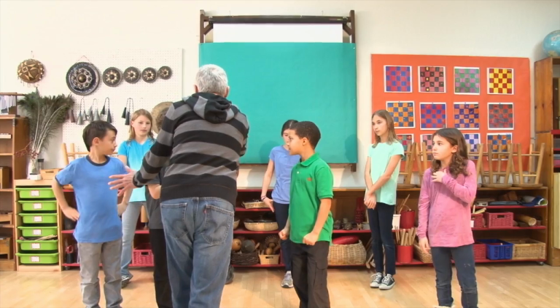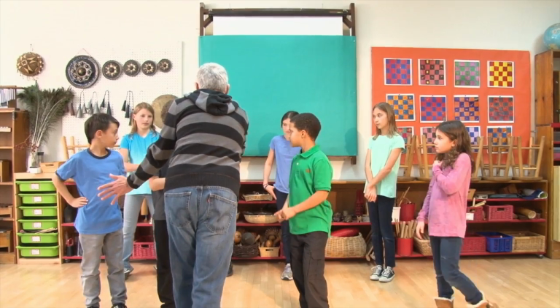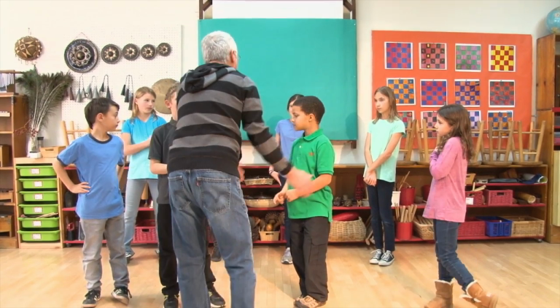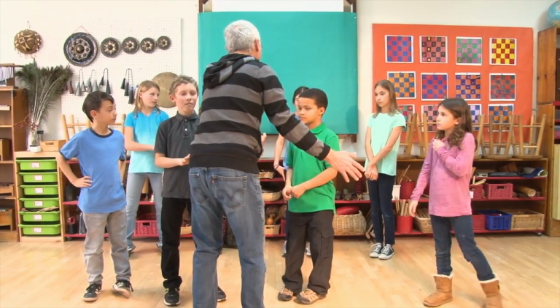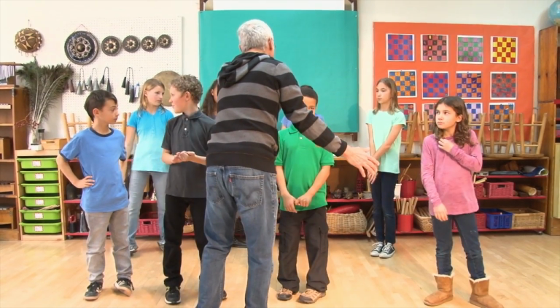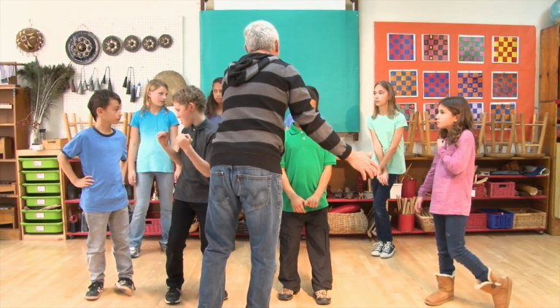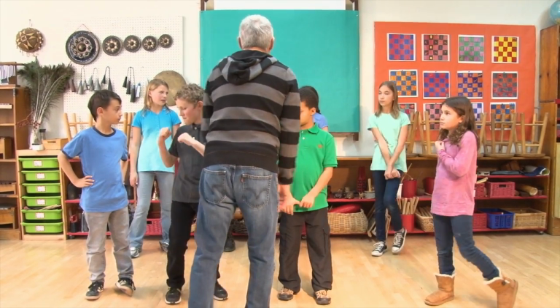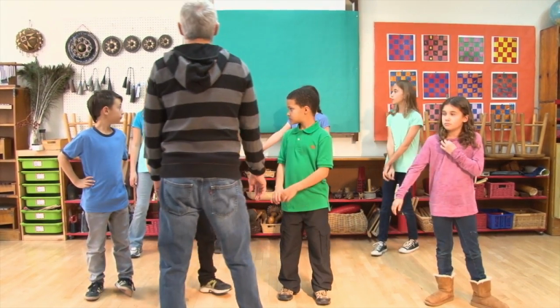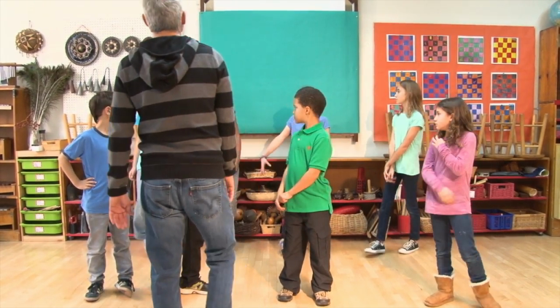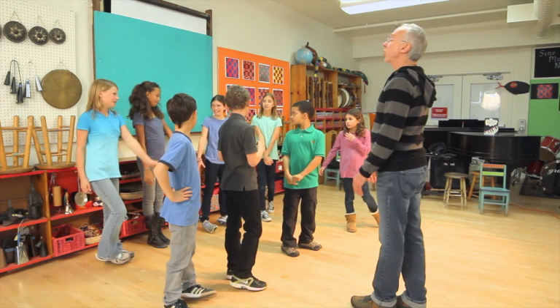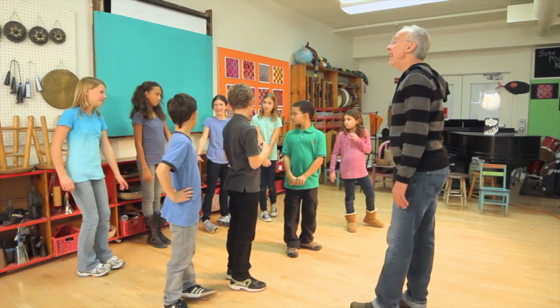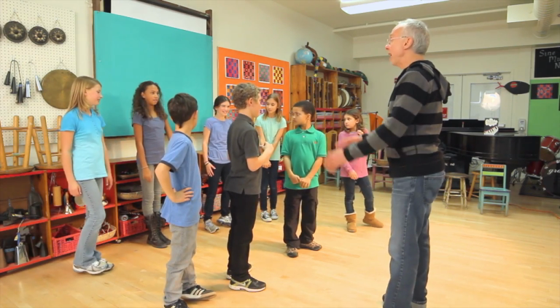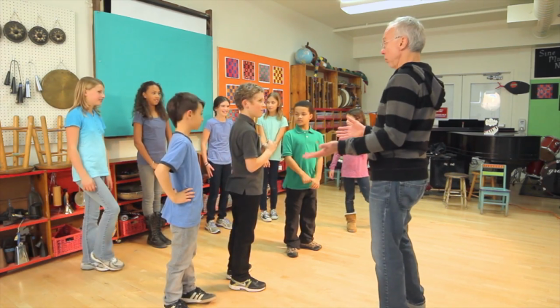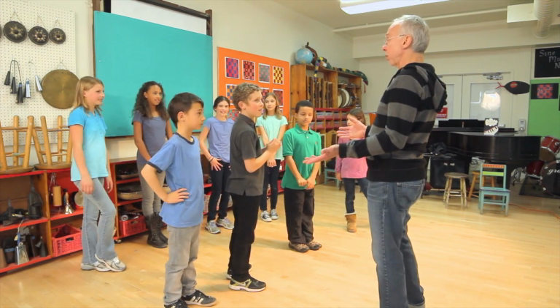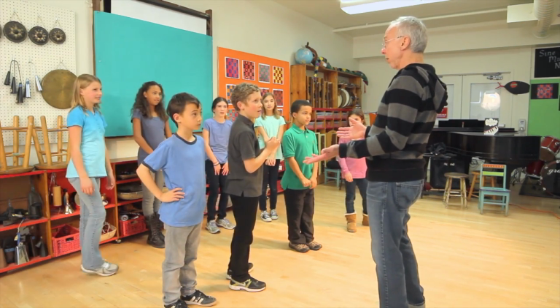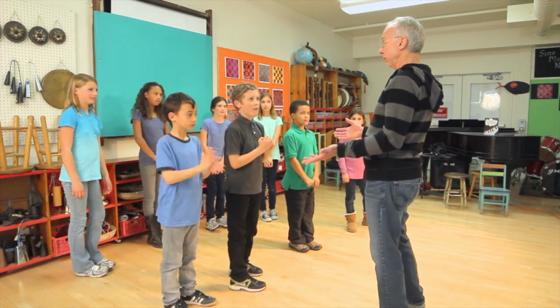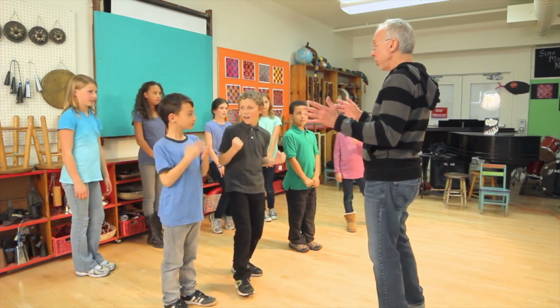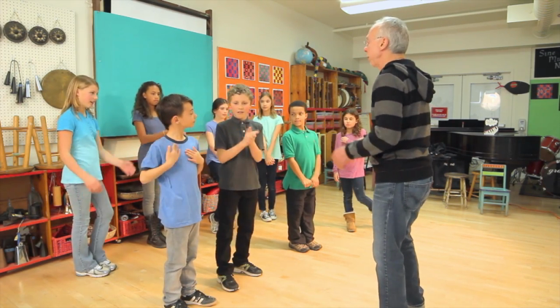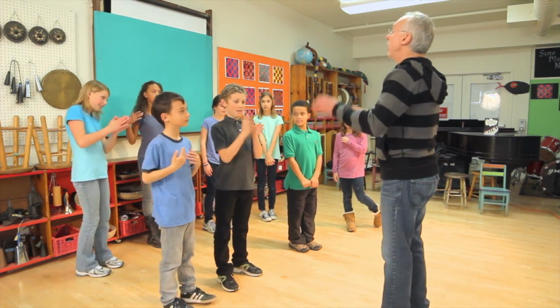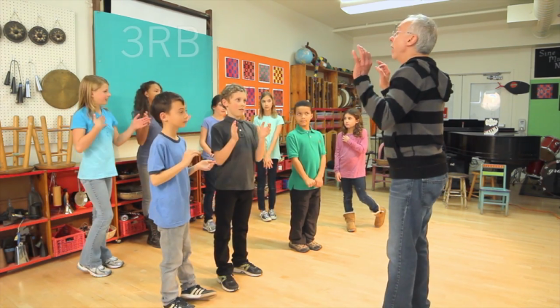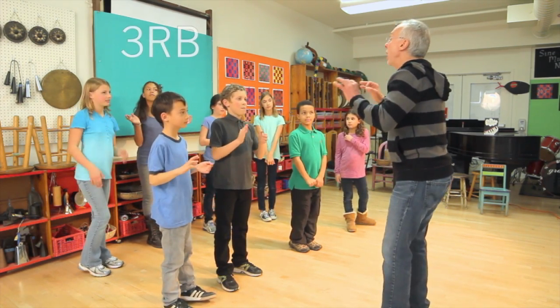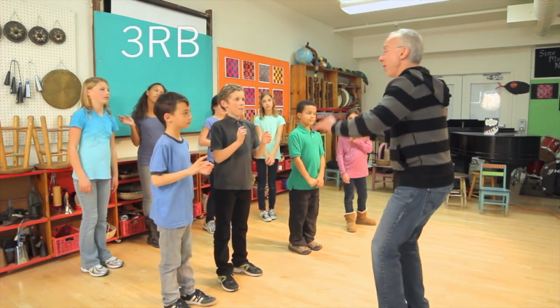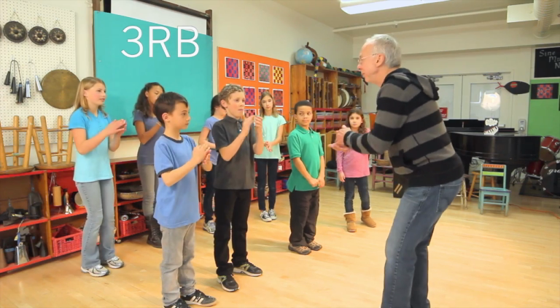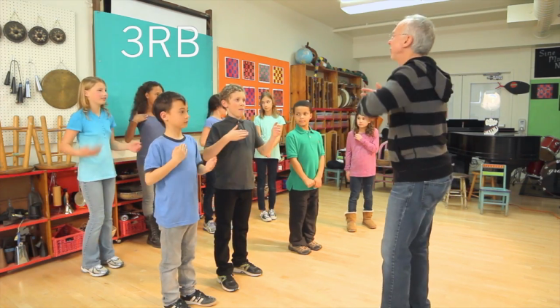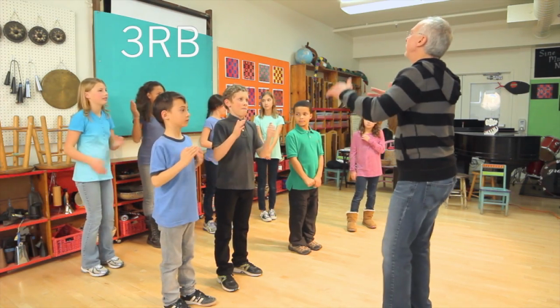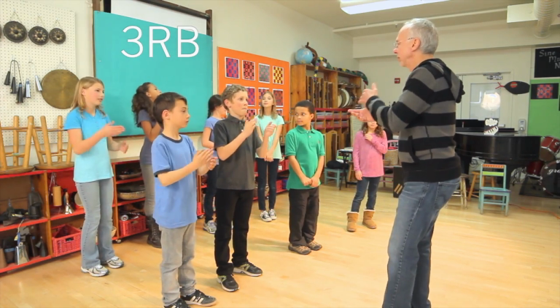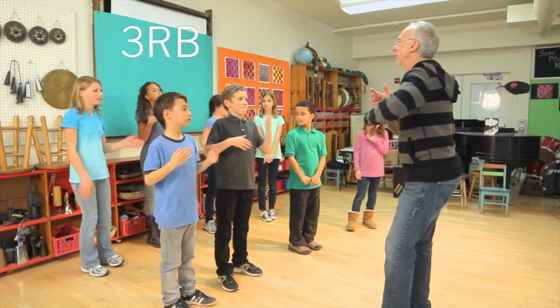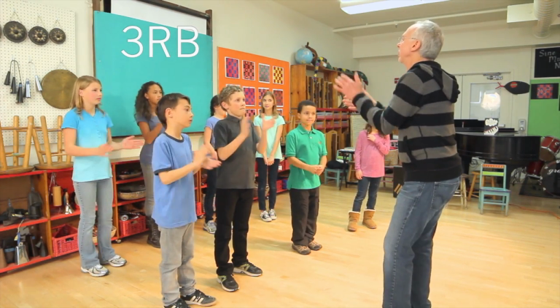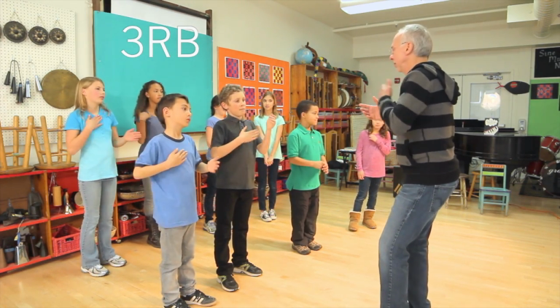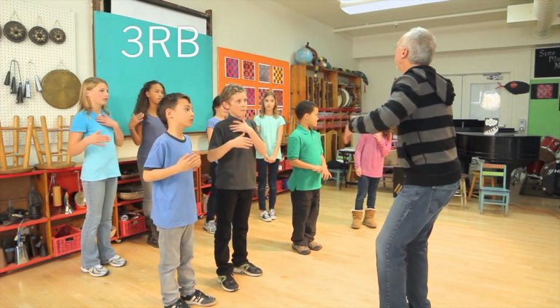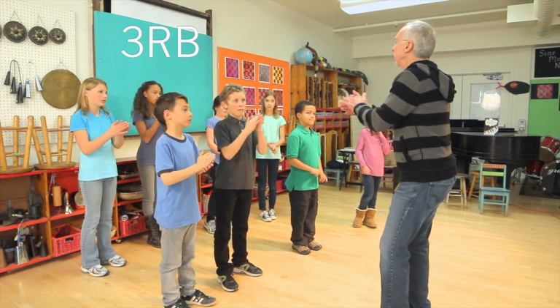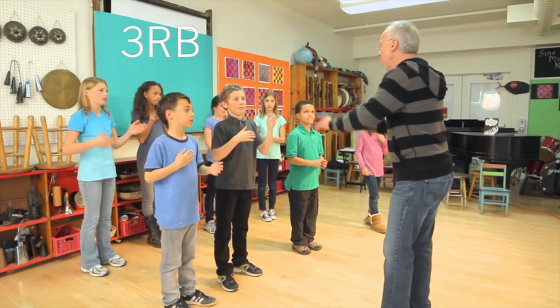Okay, put your one group and your one group. So, let's go with threes over here — just you. A ready, go. Good.